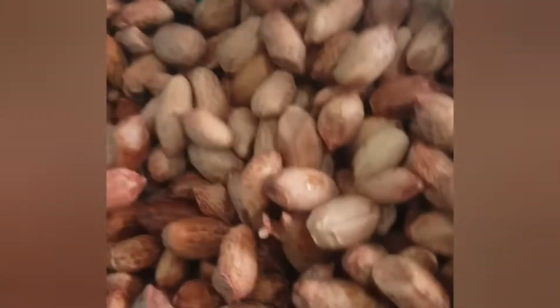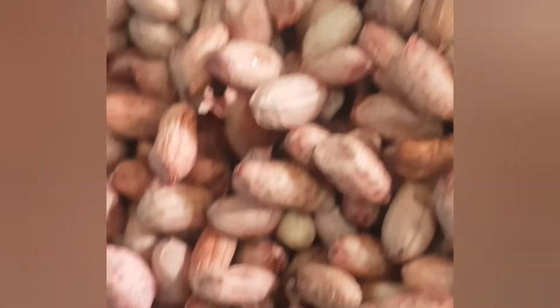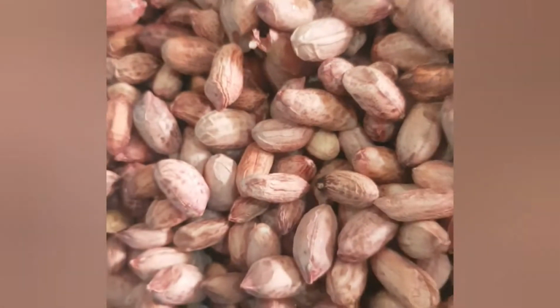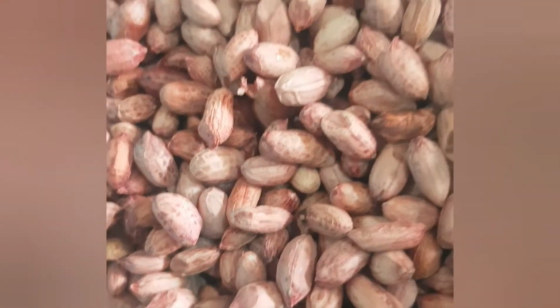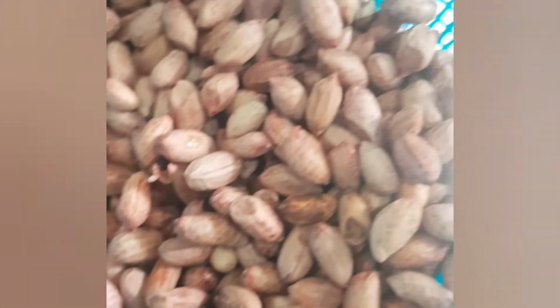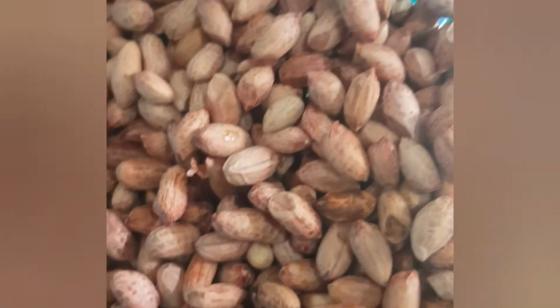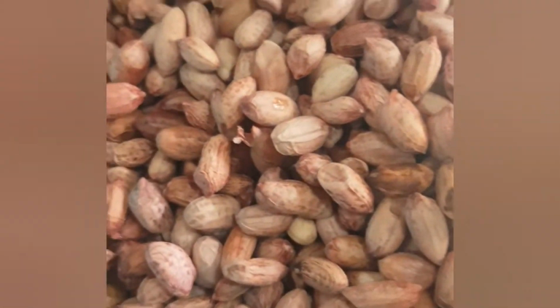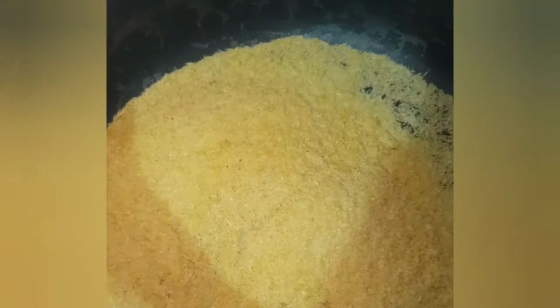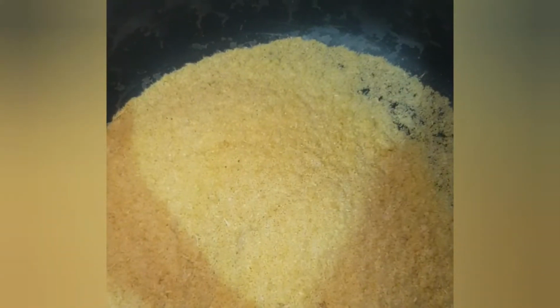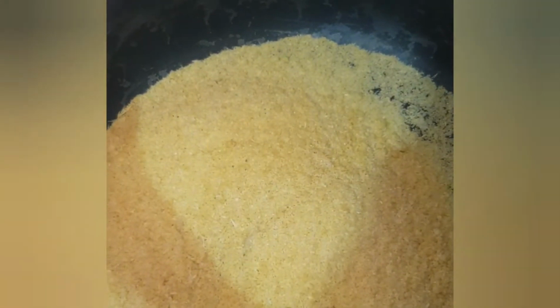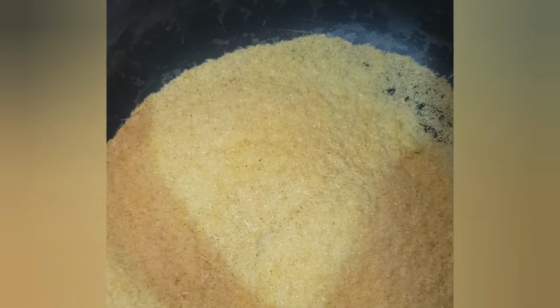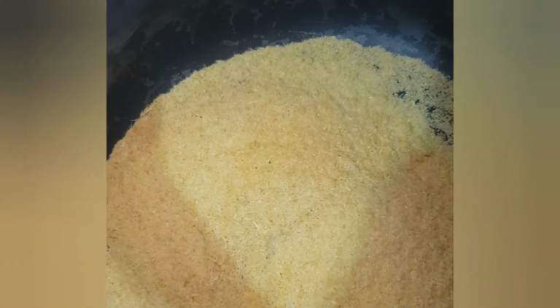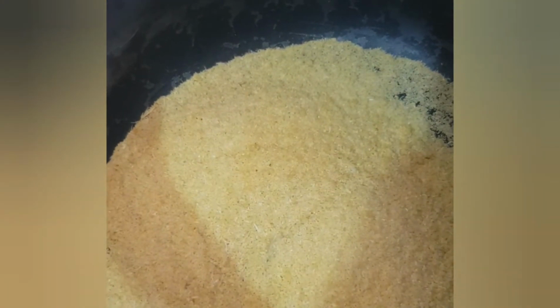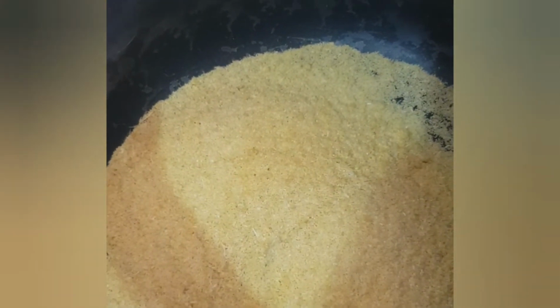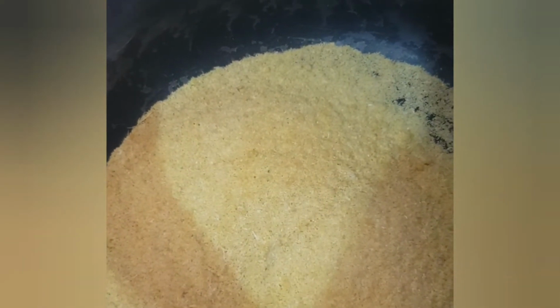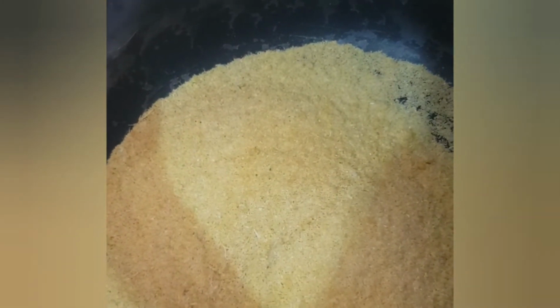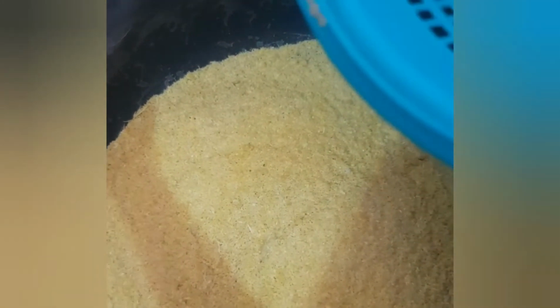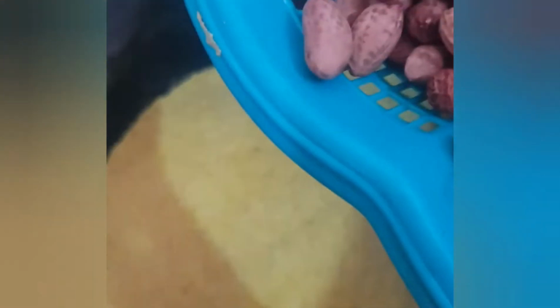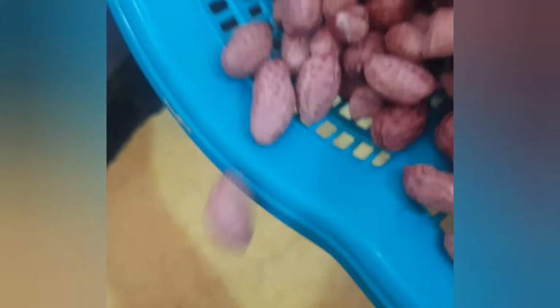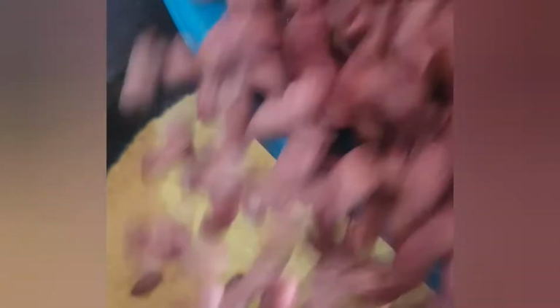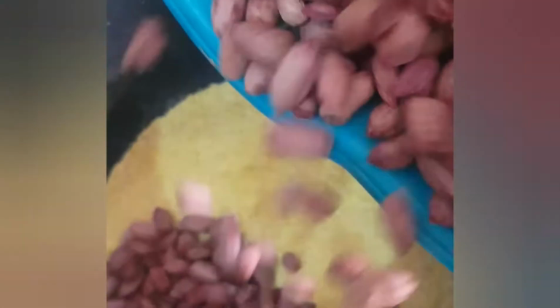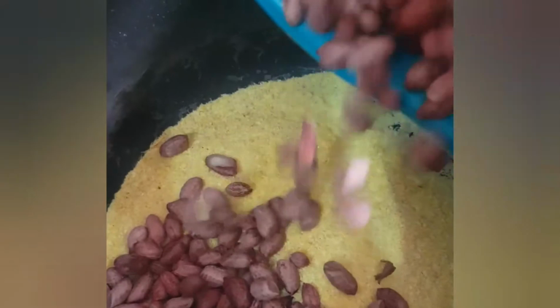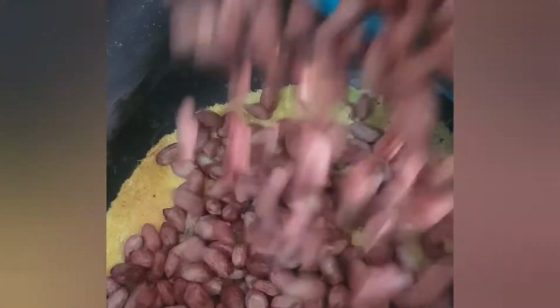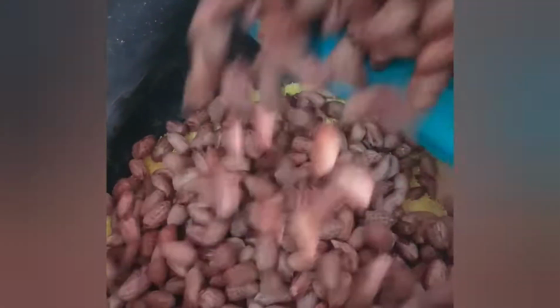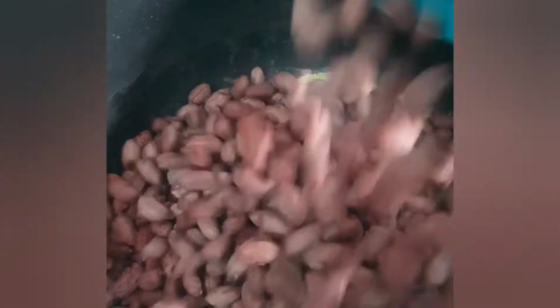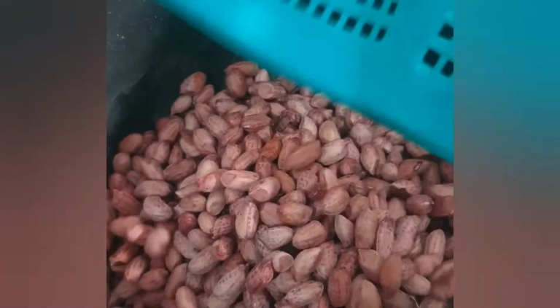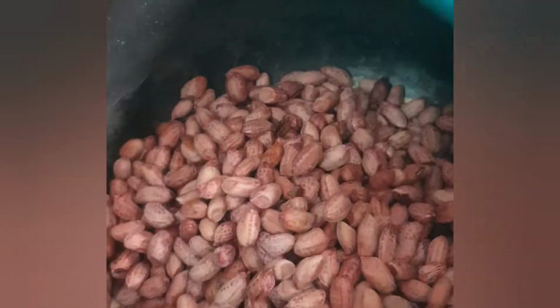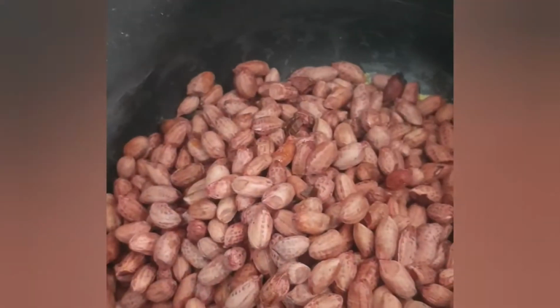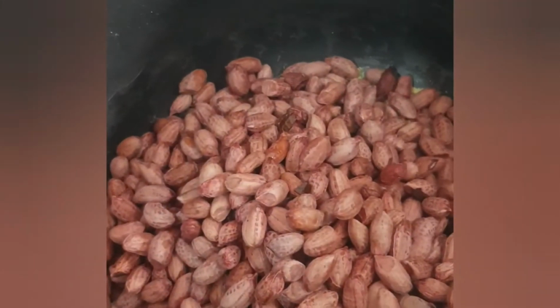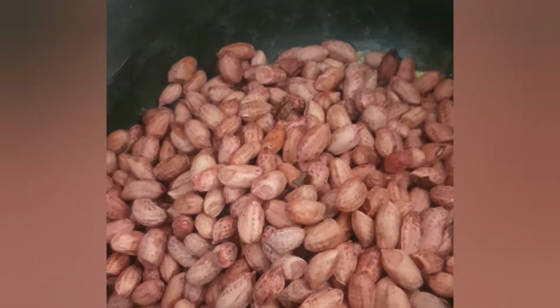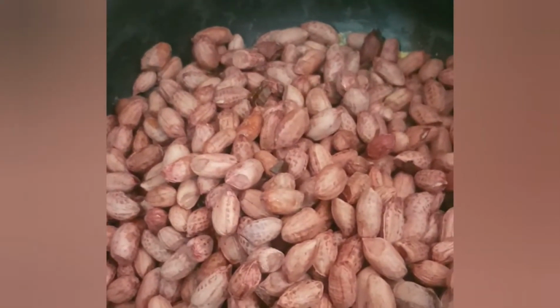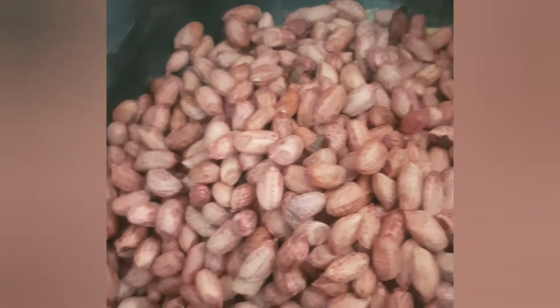The peanuts are already getting dry right here, so I can start frying. This is the Garri — I've started heating it up already. Then you add your peanuts to the Garri.